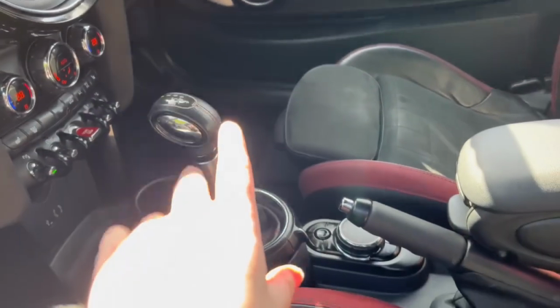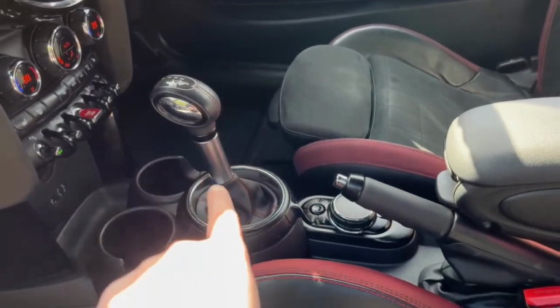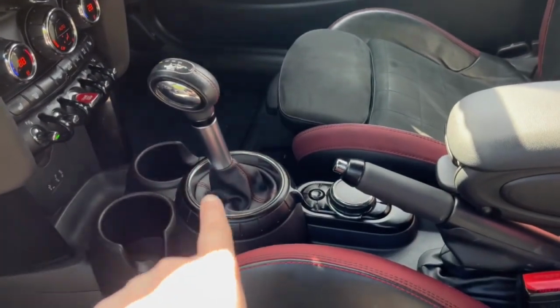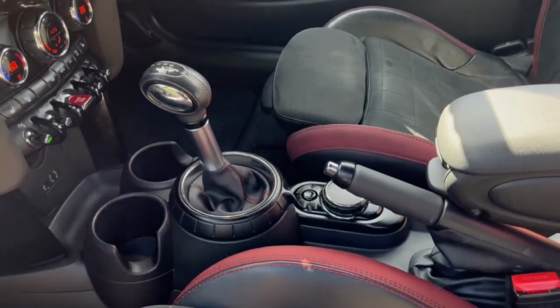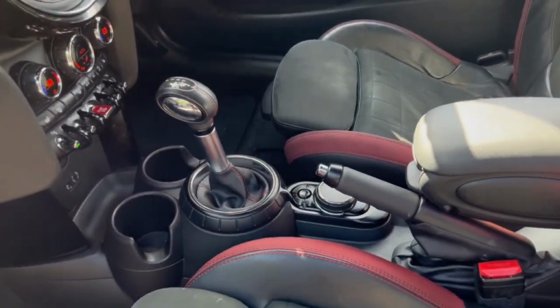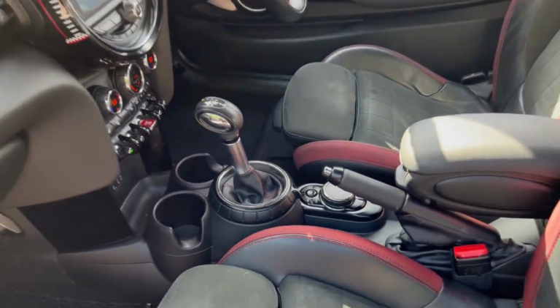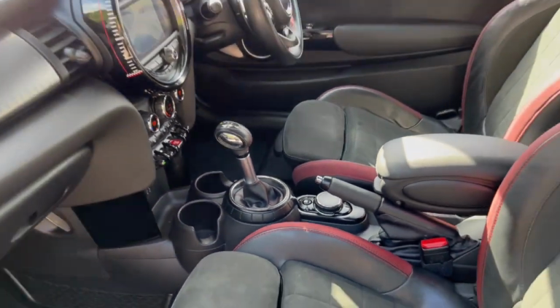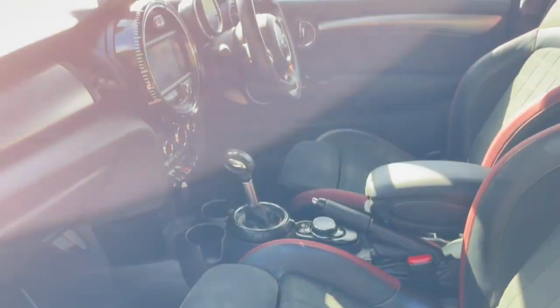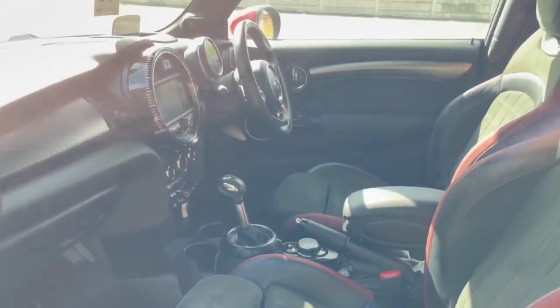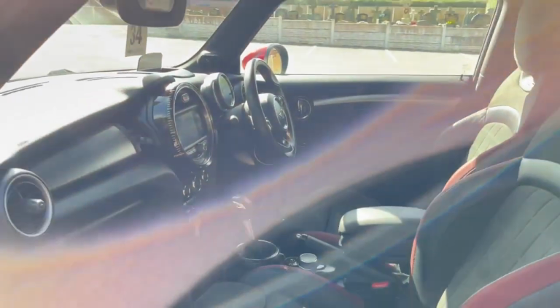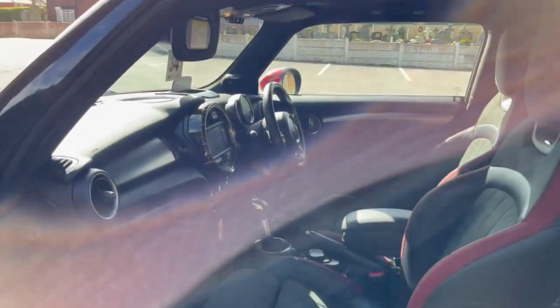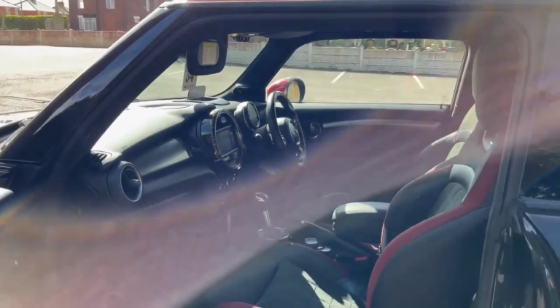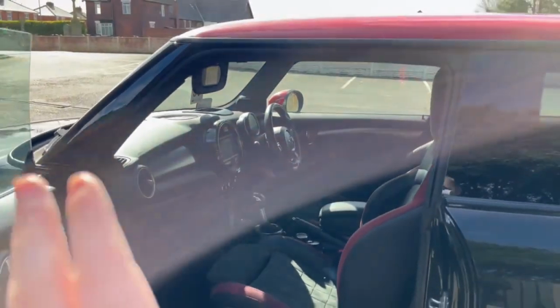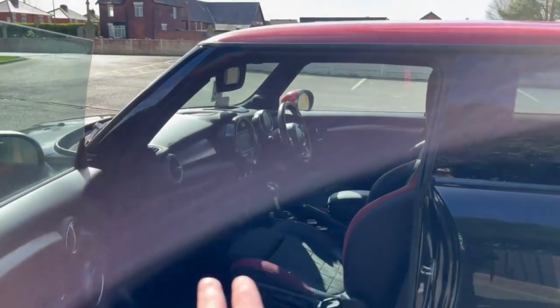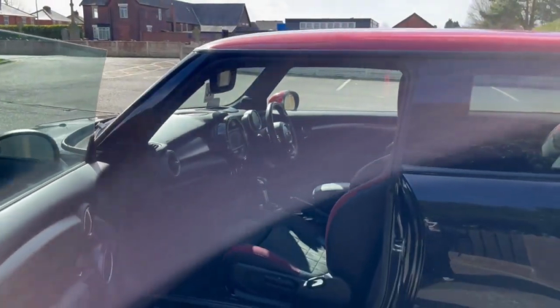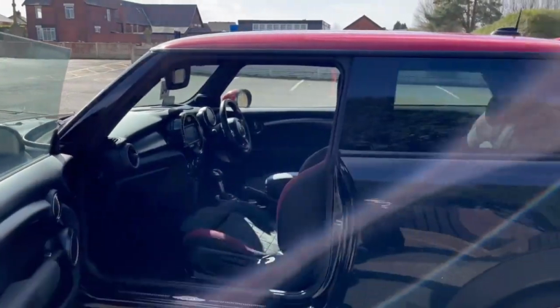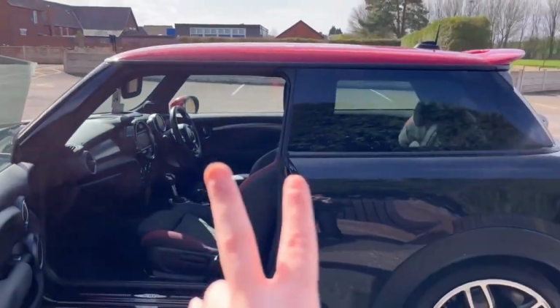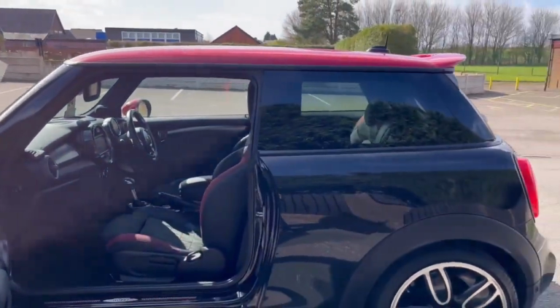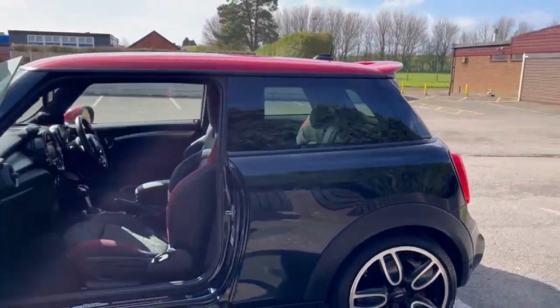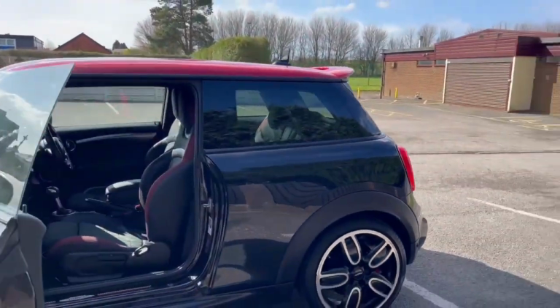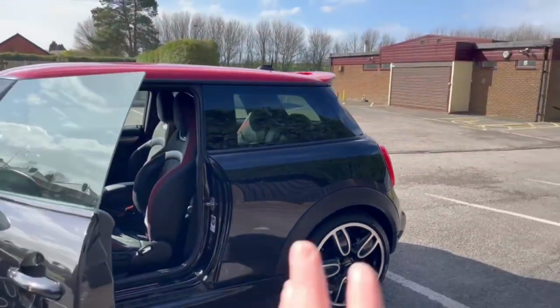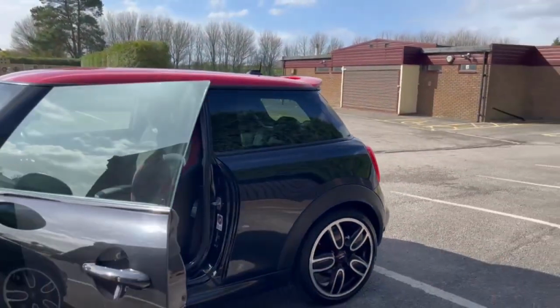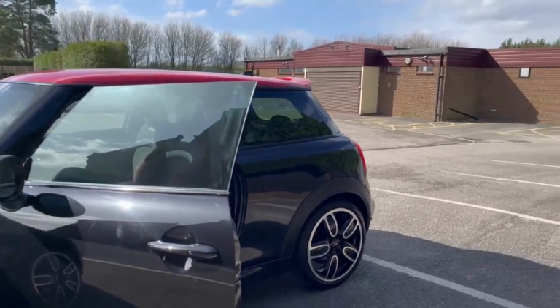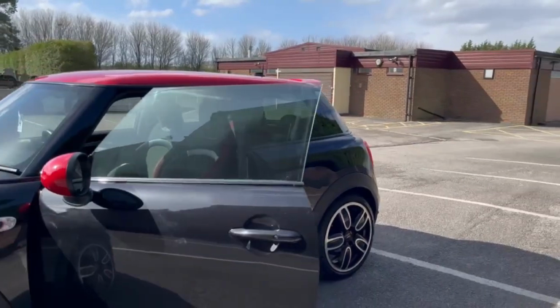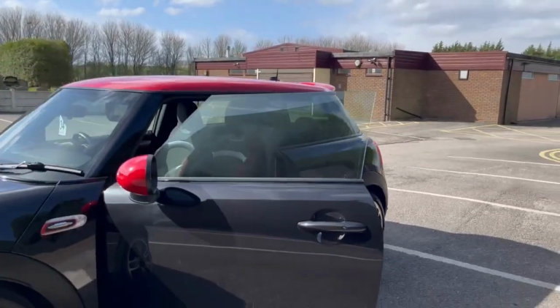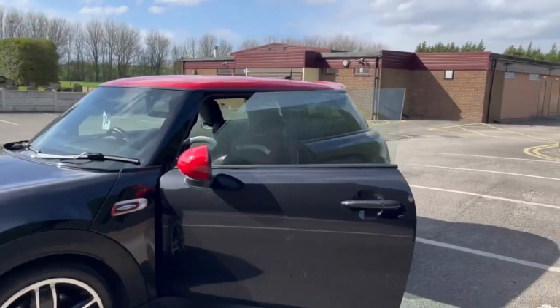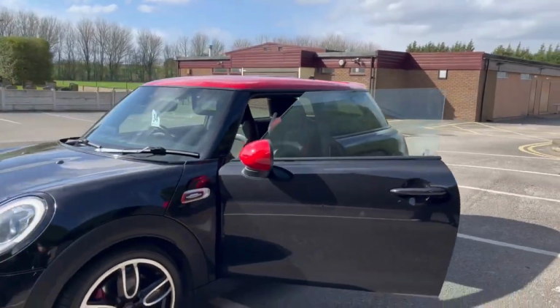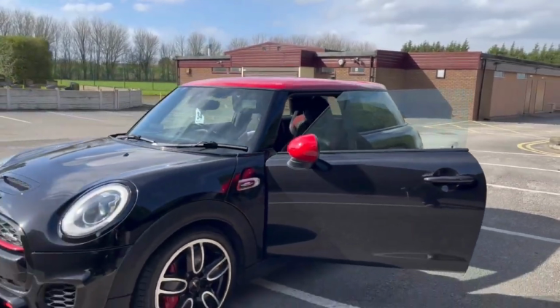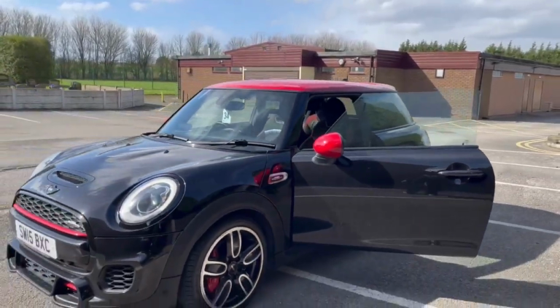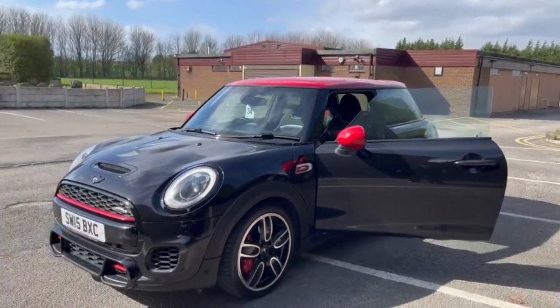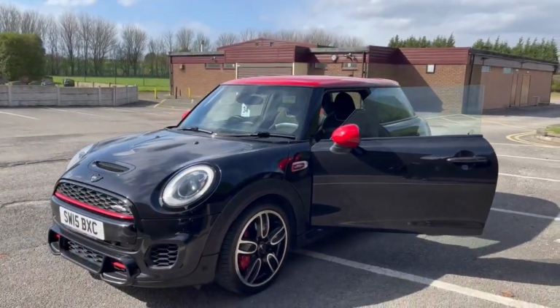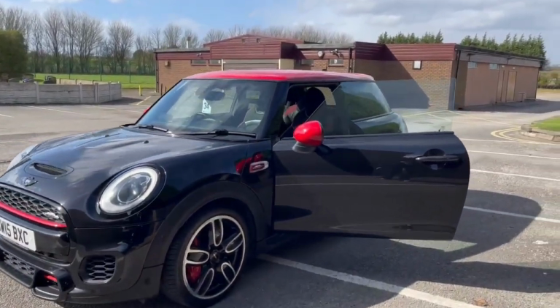You've got a sport button just there and your automatic gear stick here. It is a small car — two doors — but it is such a great car. You can just have so much fun in it.